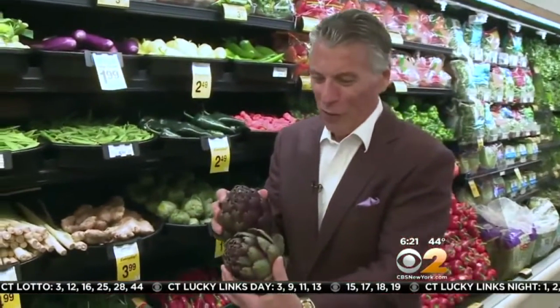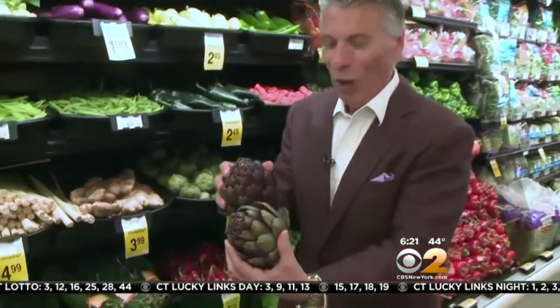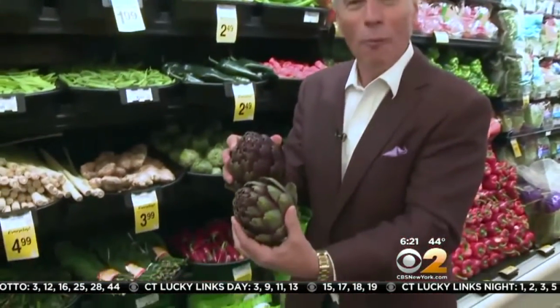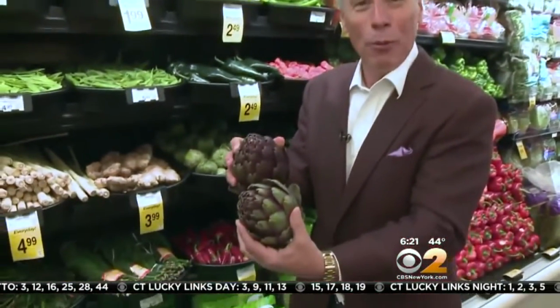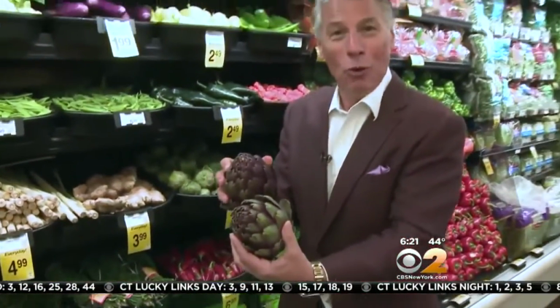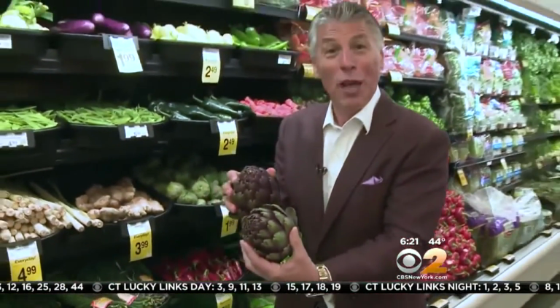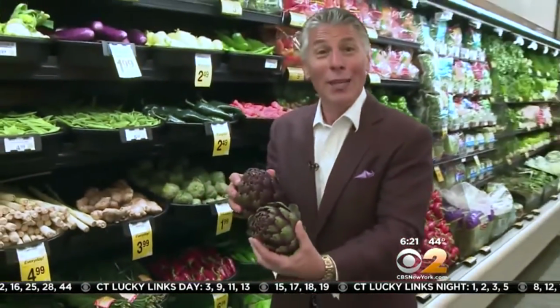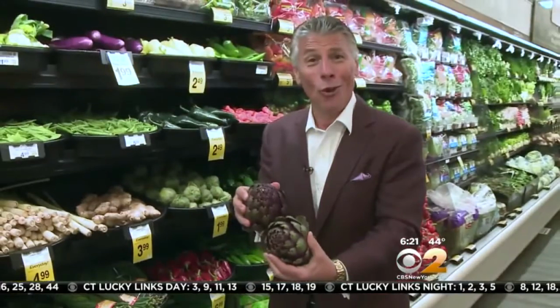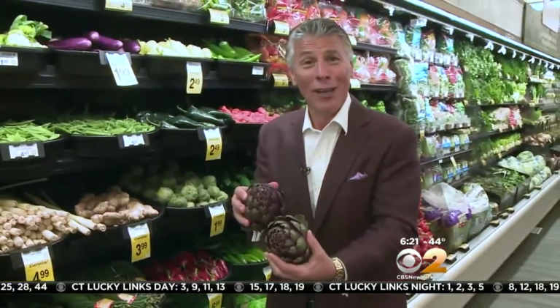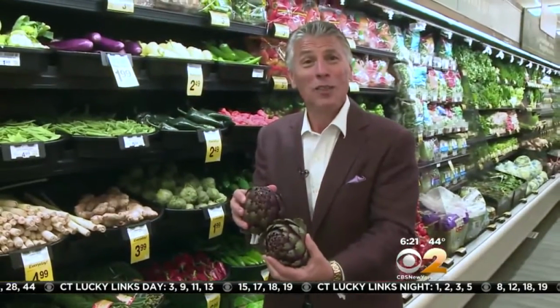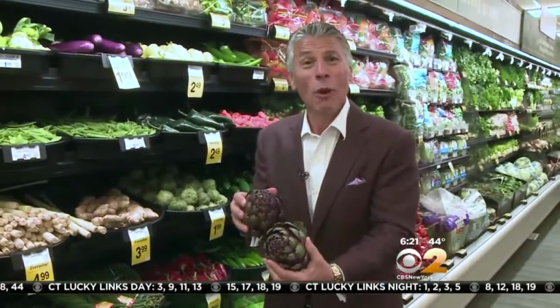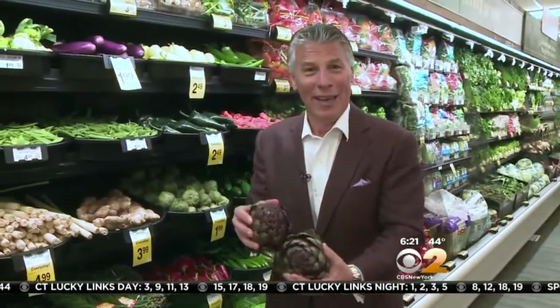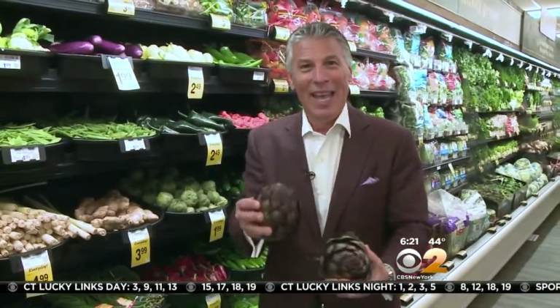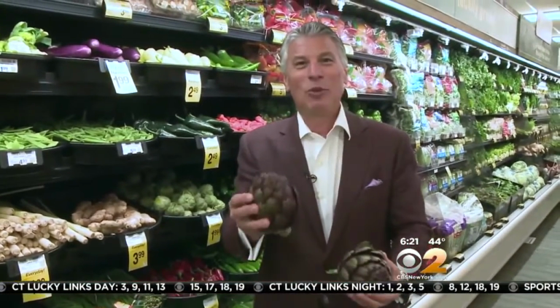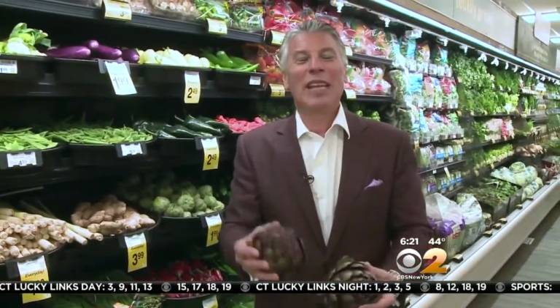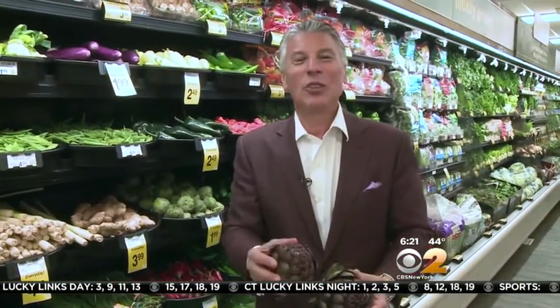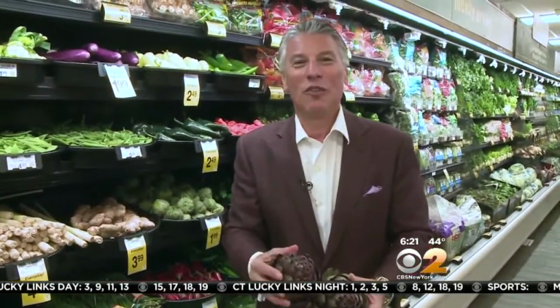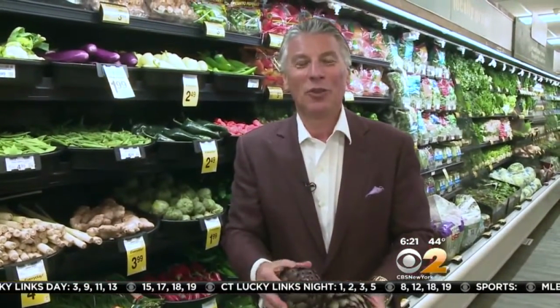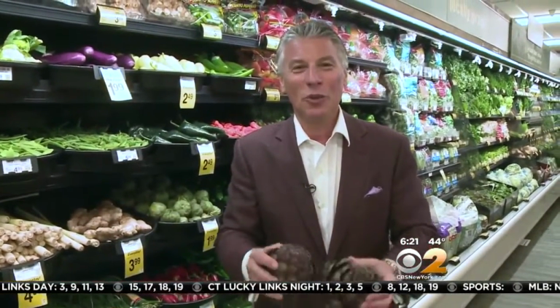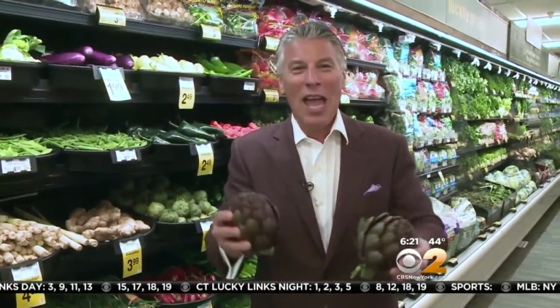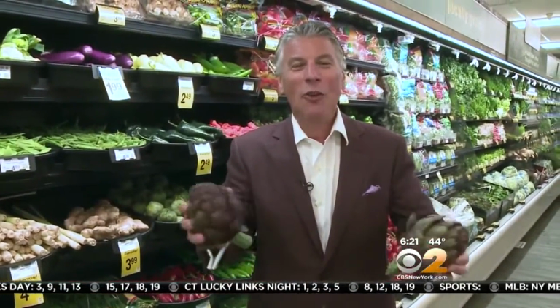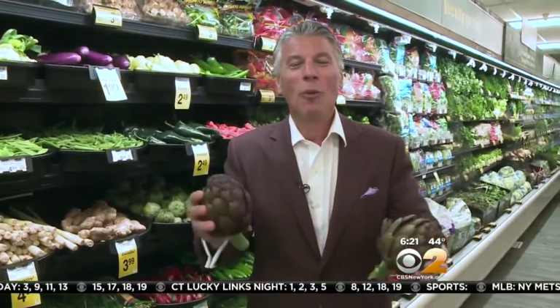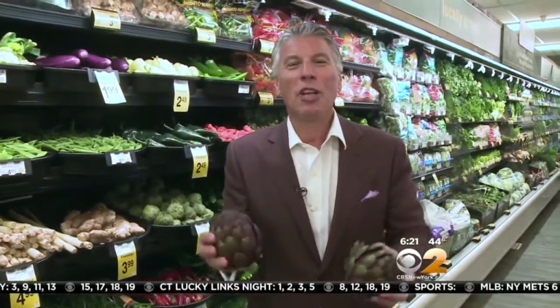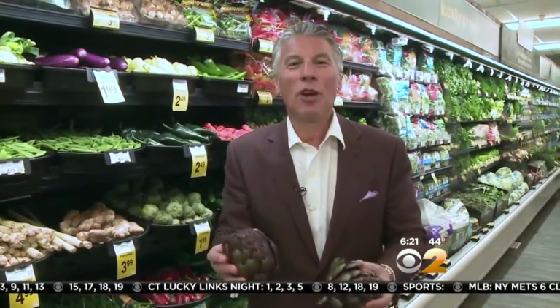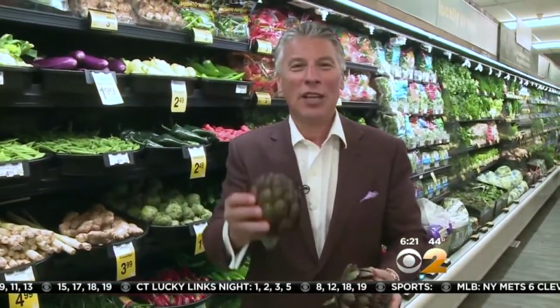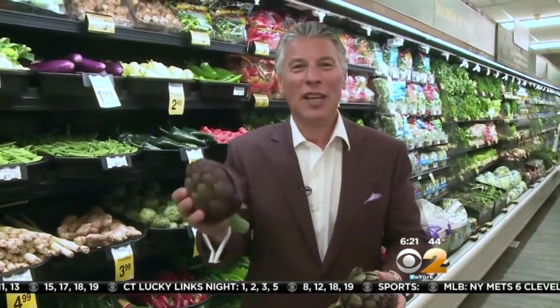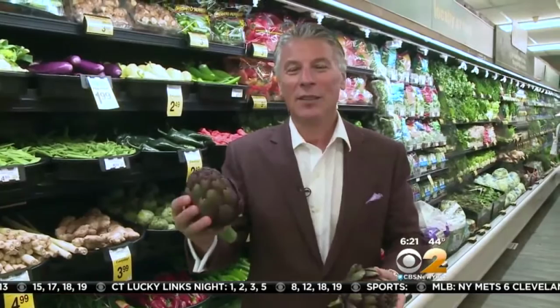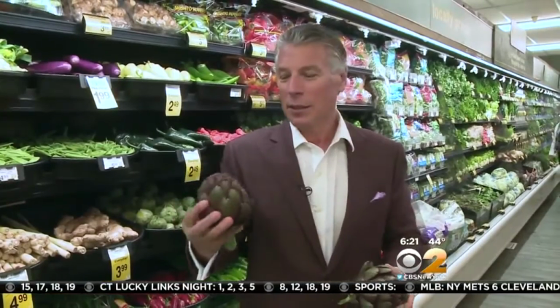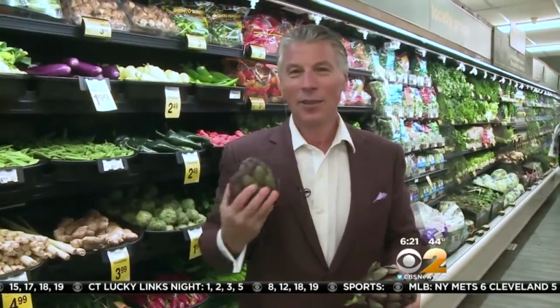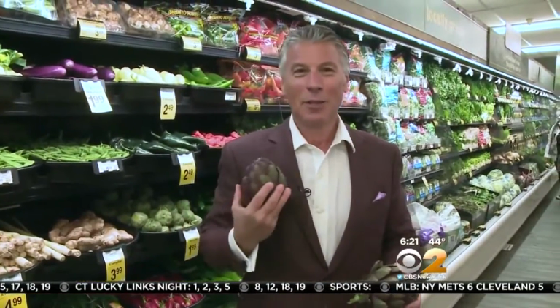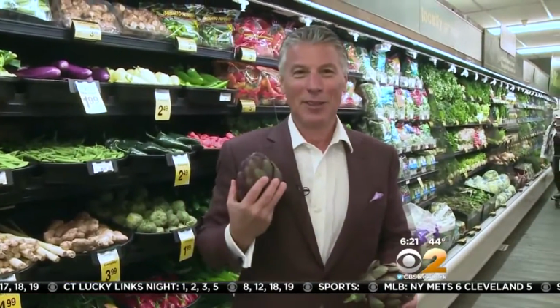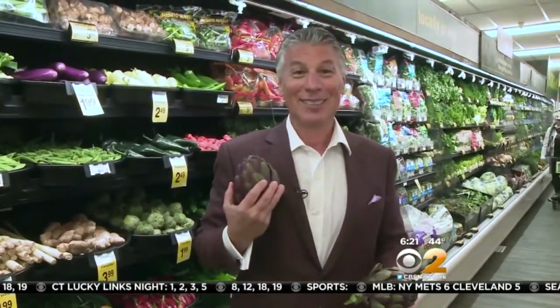There you go — purple chokes. Enjoy, it's spring! I'm your fresh grocer. Always remember to eat fresh and stay healthy. Looking nice with my jacket.